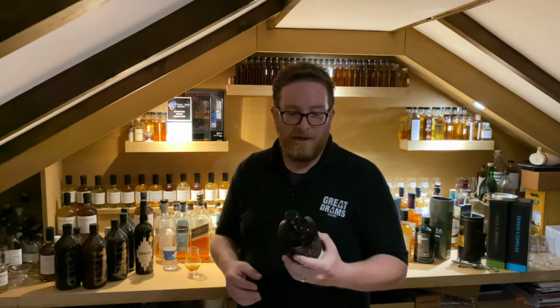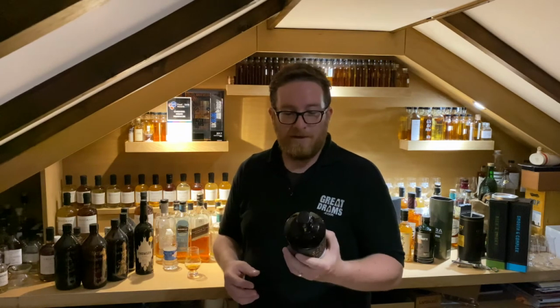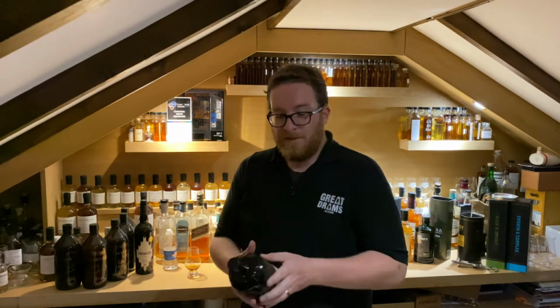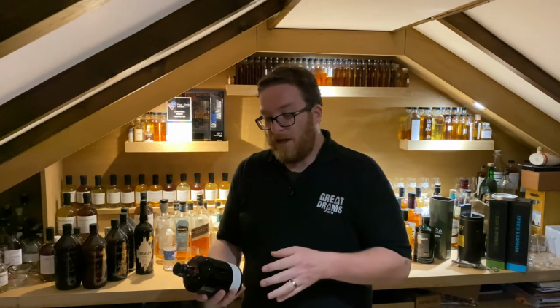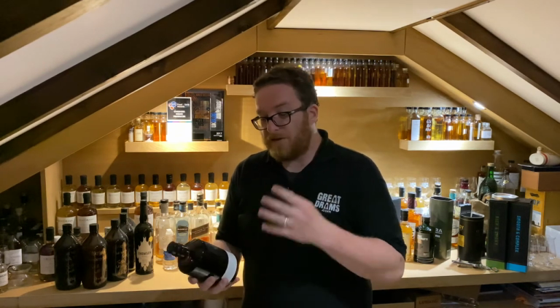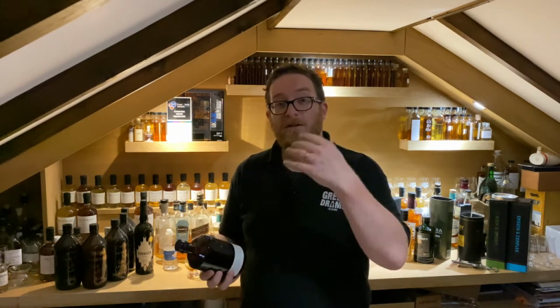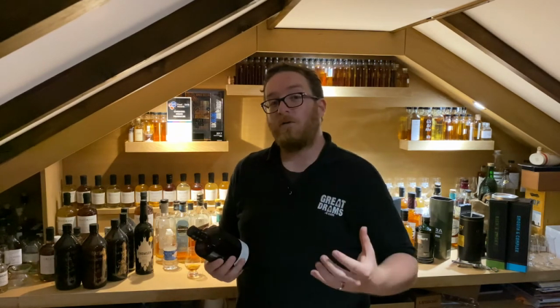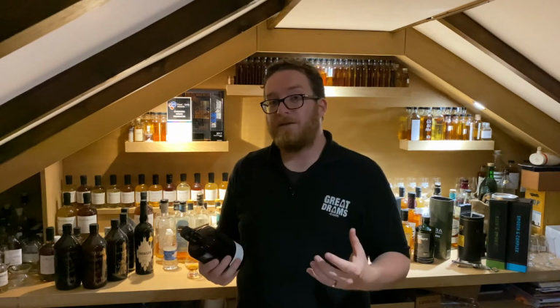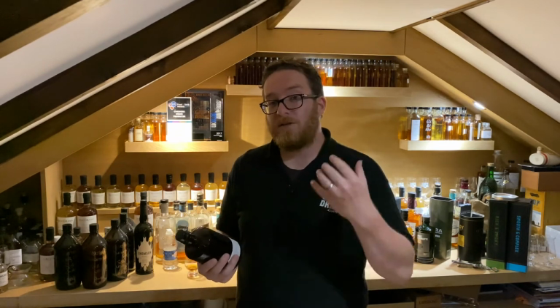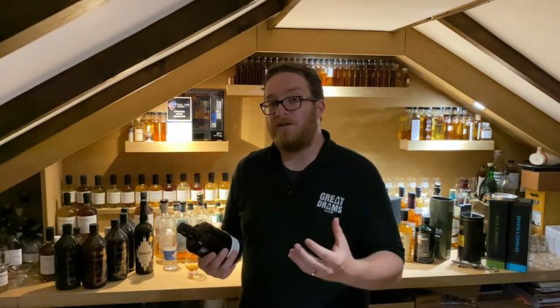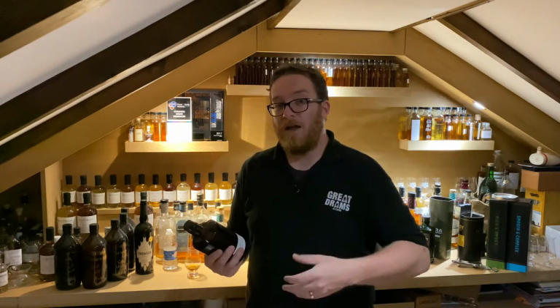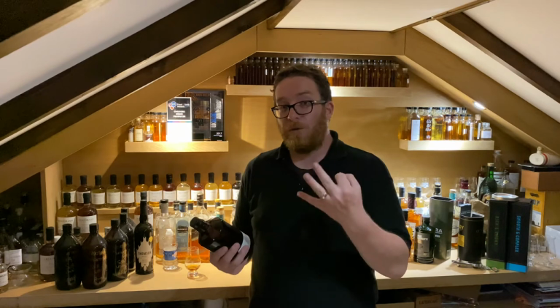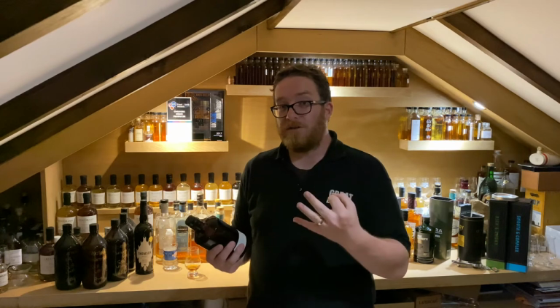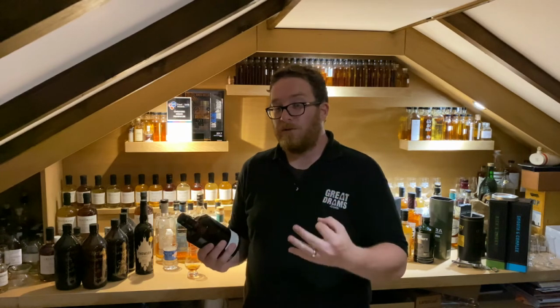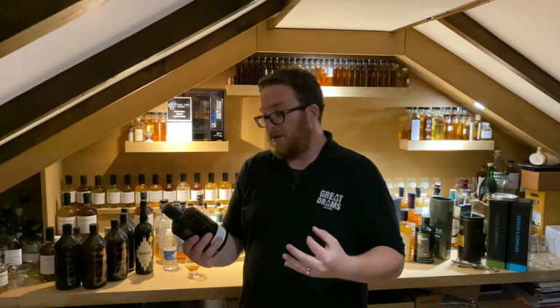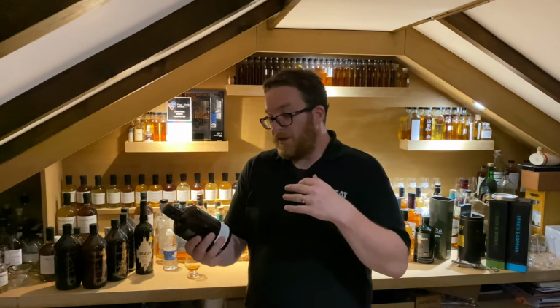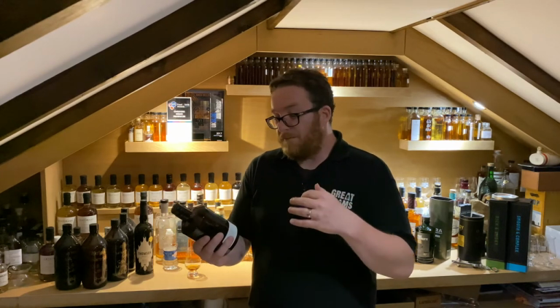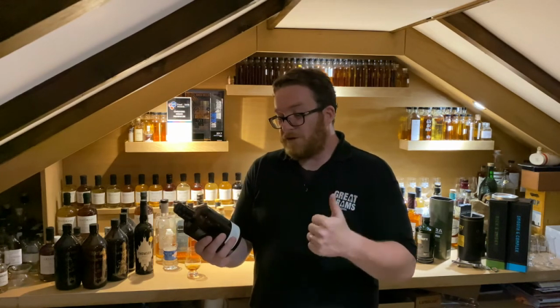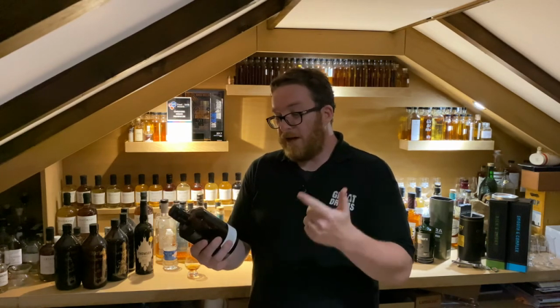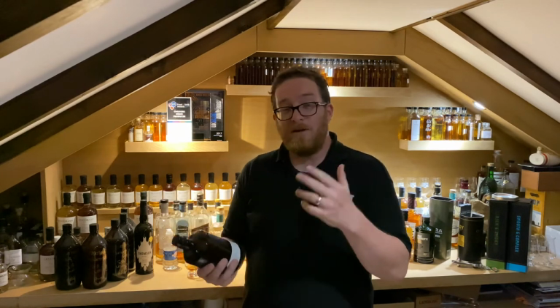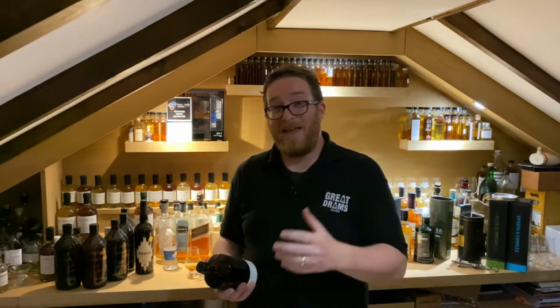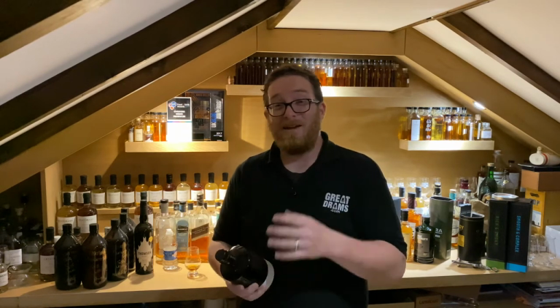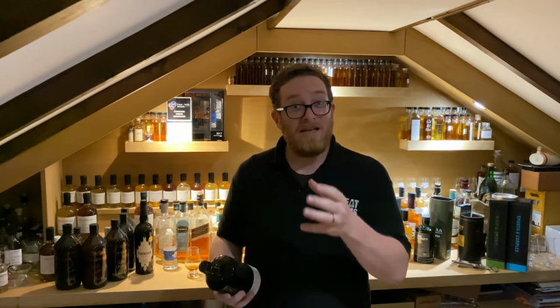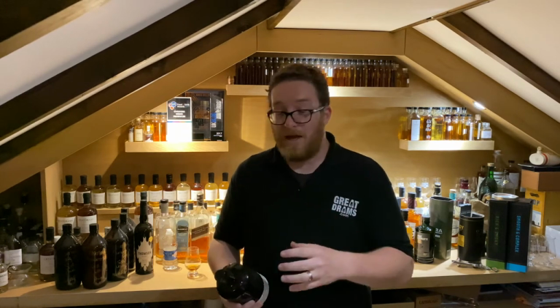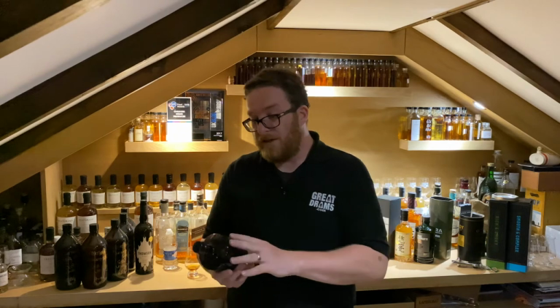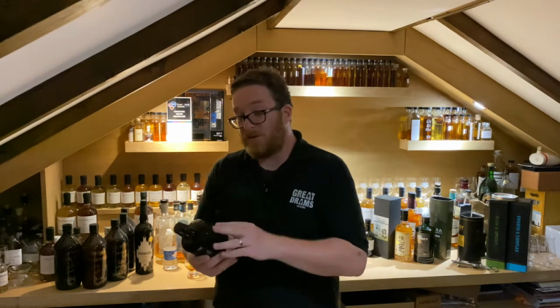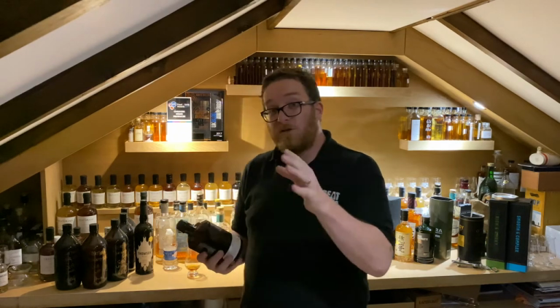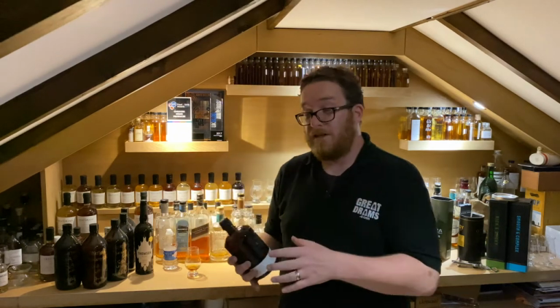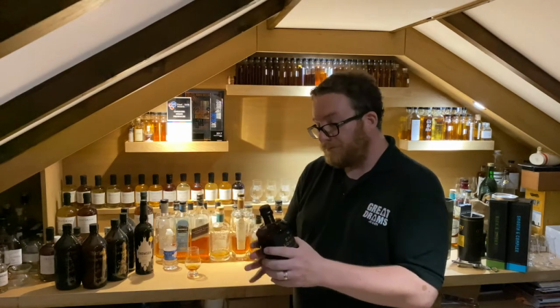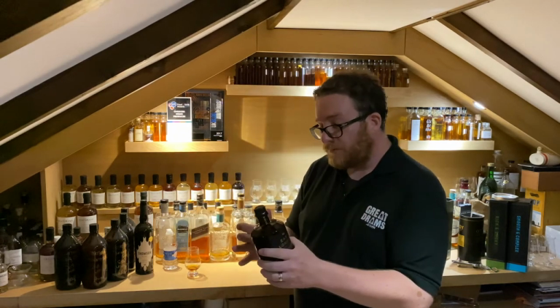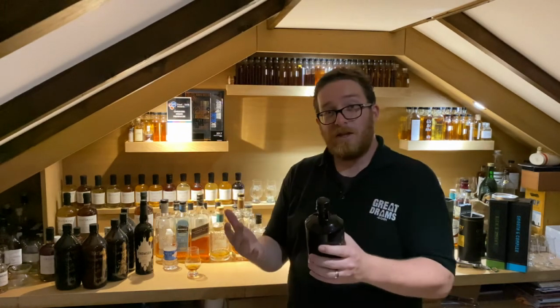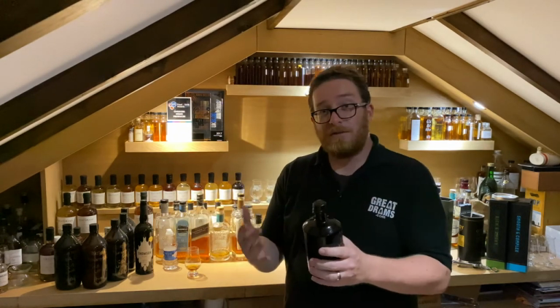So this is their inaugural release - a London Rye, three casks: French oak, ex-bourbon, PX. I bloody love a PX, and I've not tried this yet, so let's have a go.